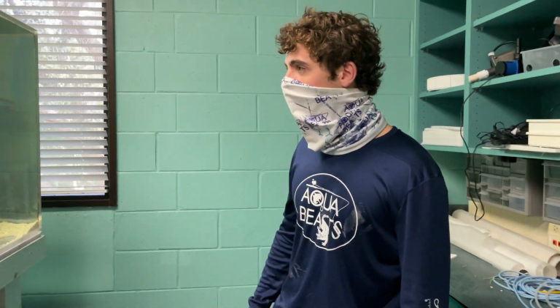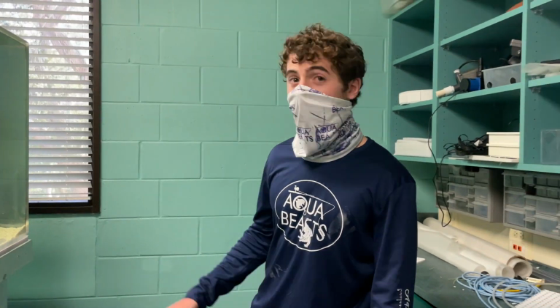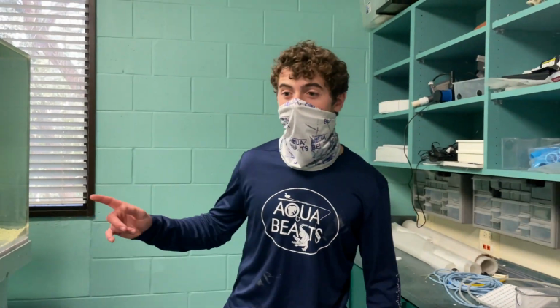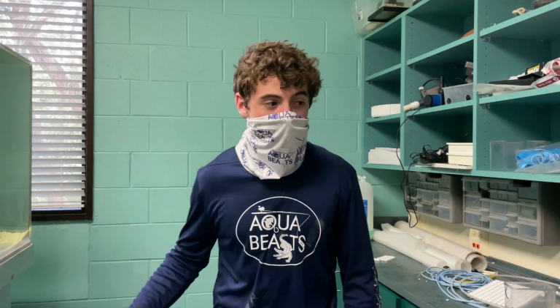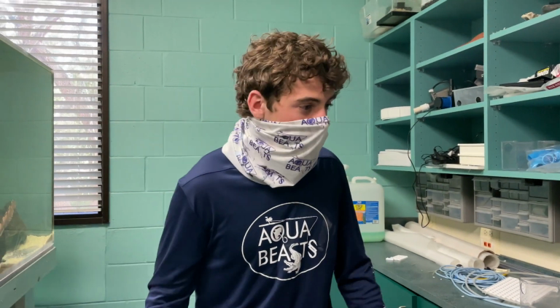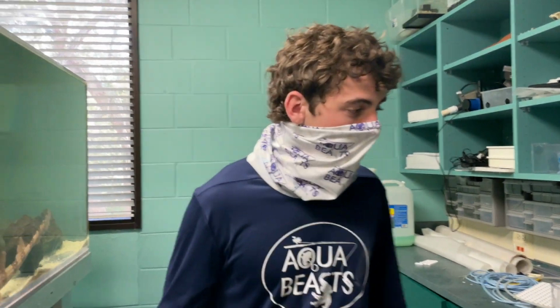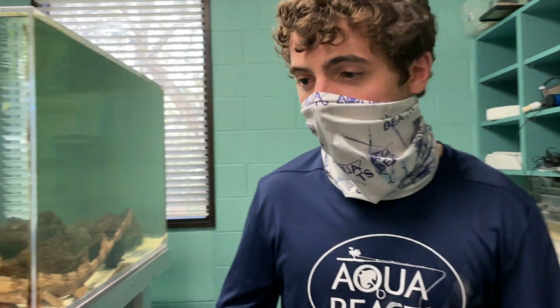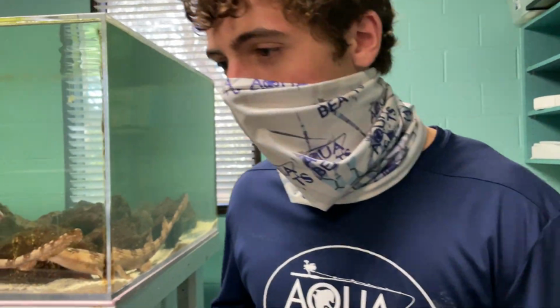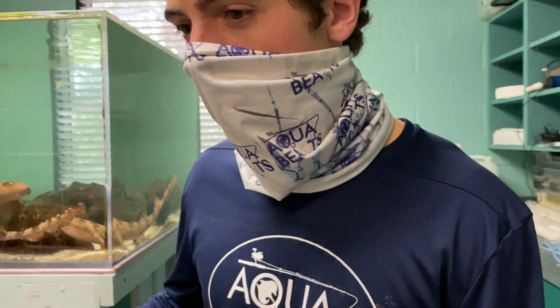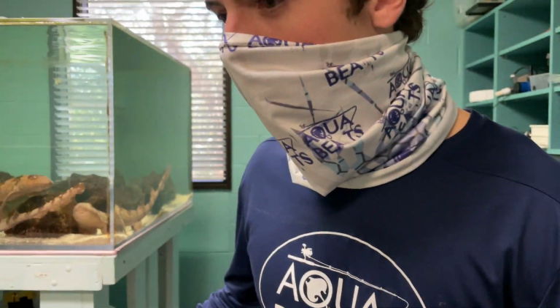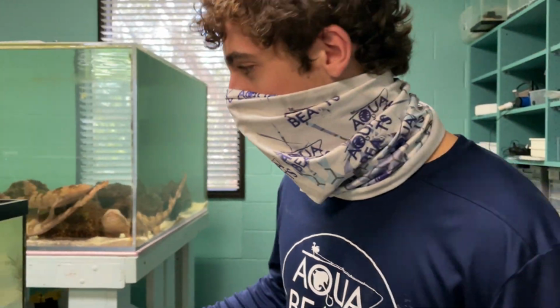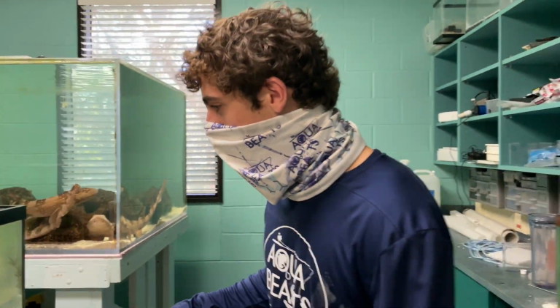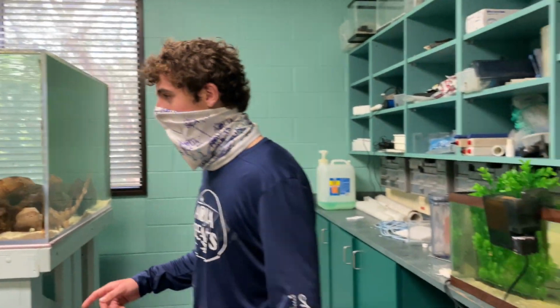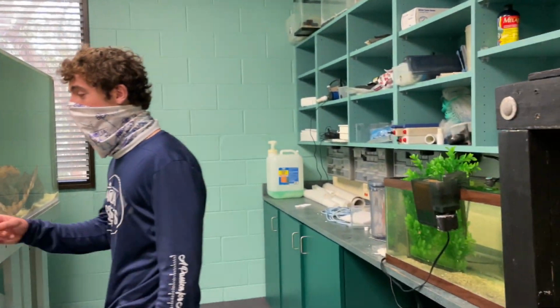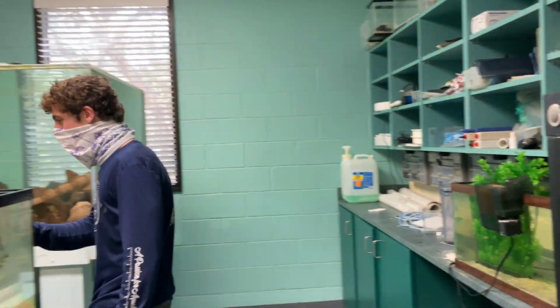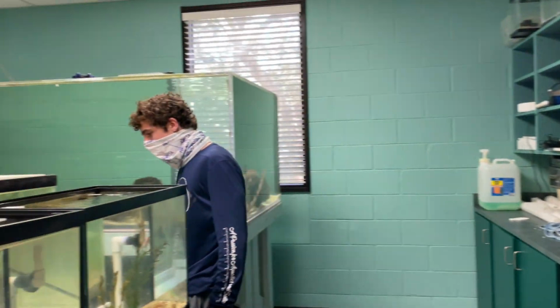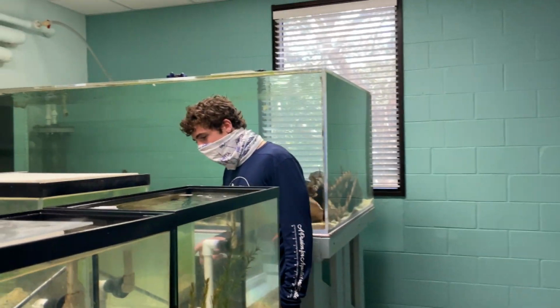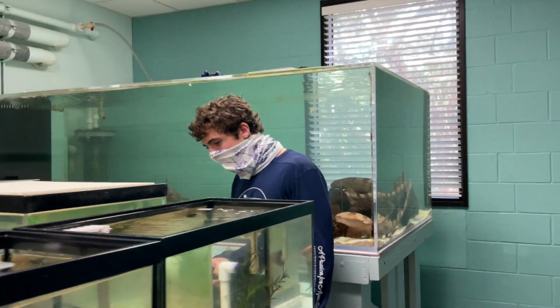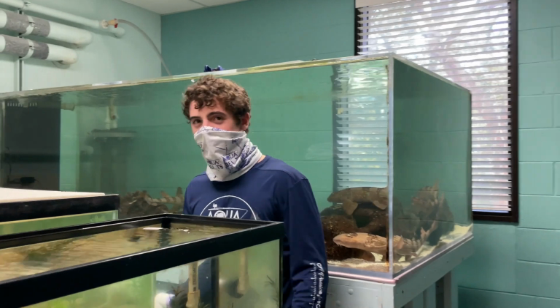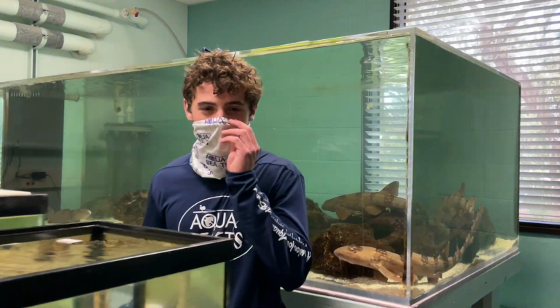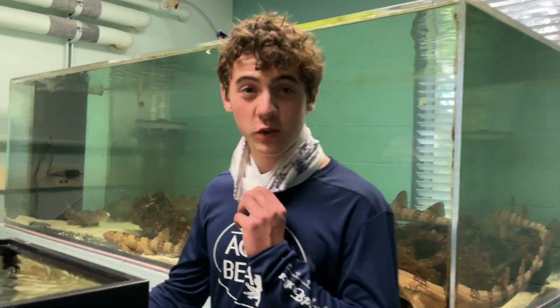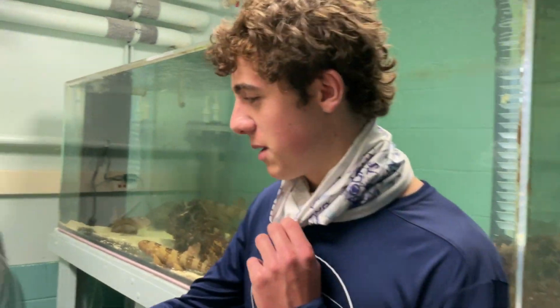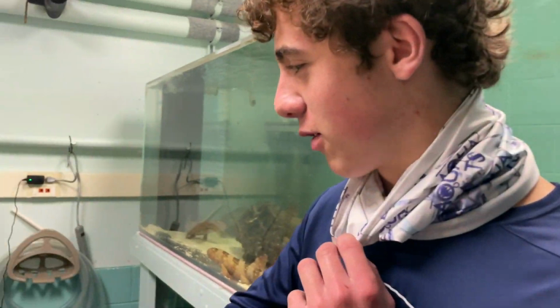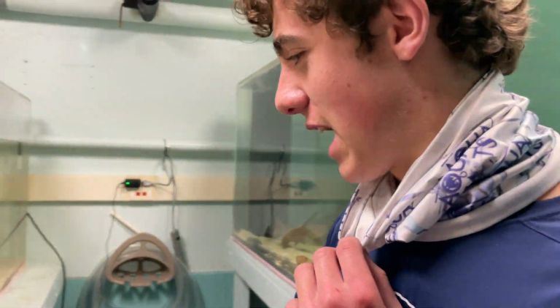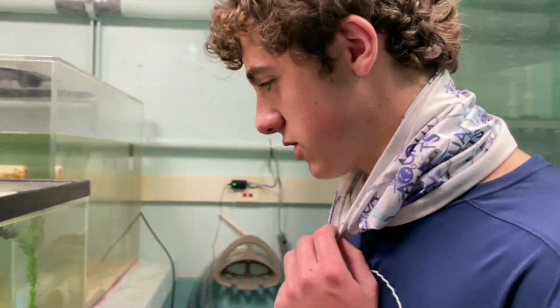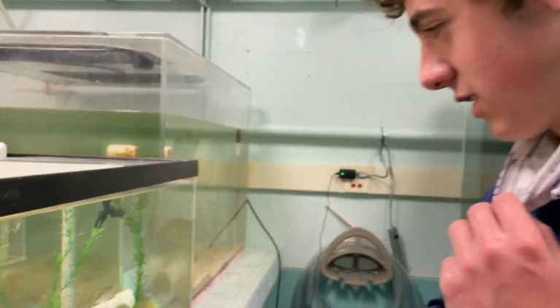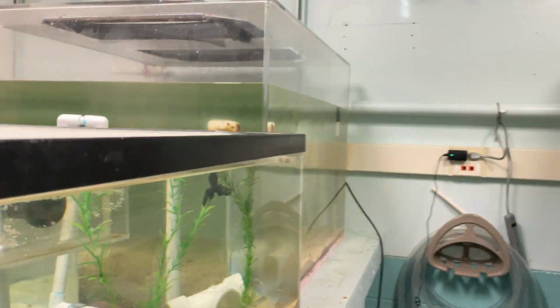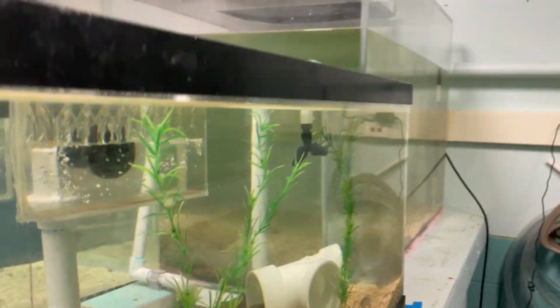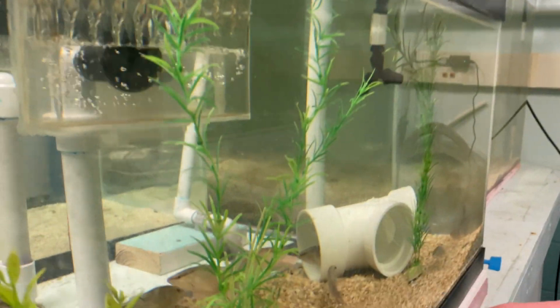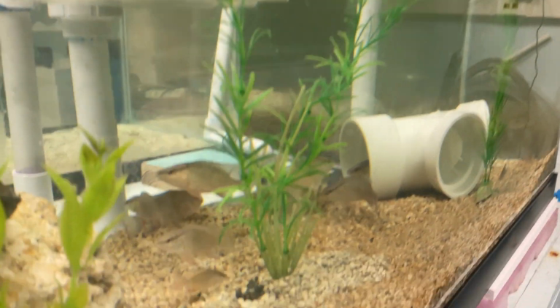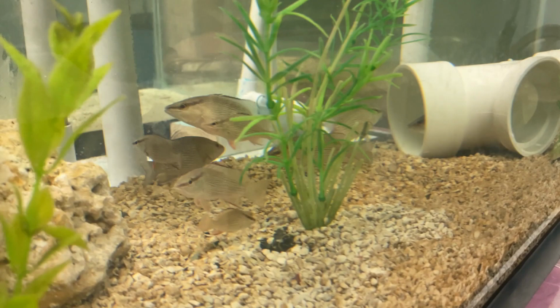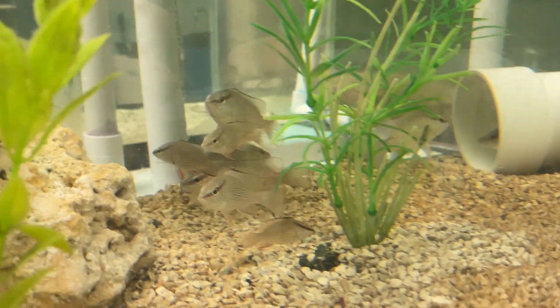It looks like they just got fed too. And over here we got some freshwater, it looks like. These are some baby mangrove snappers. Little baby mangrove snappers. That's so cool.